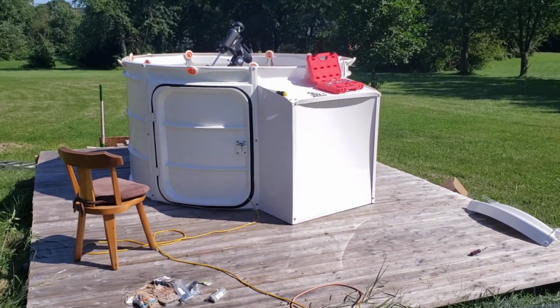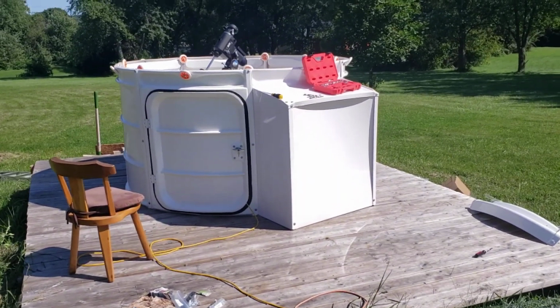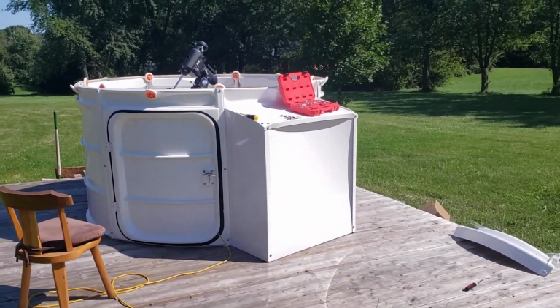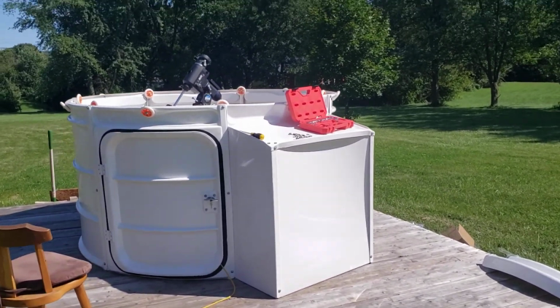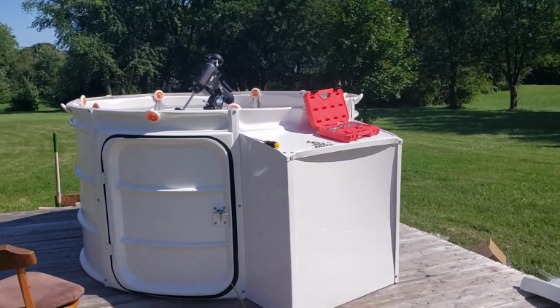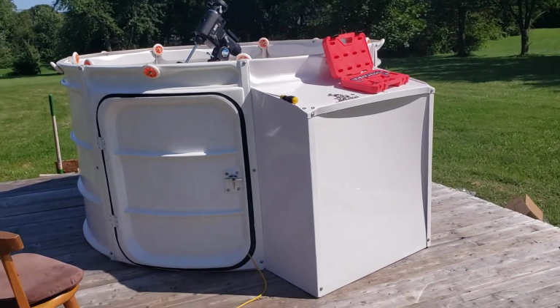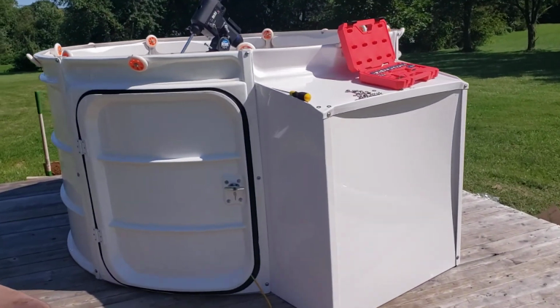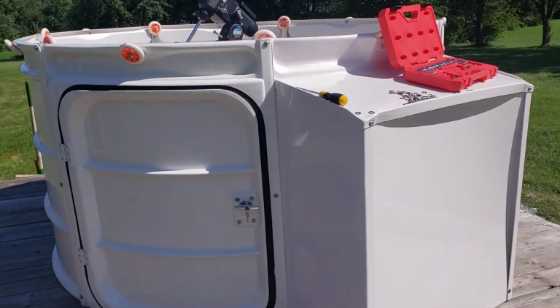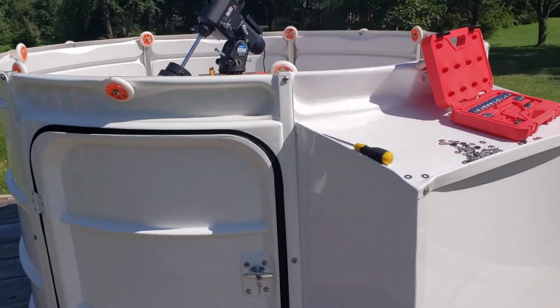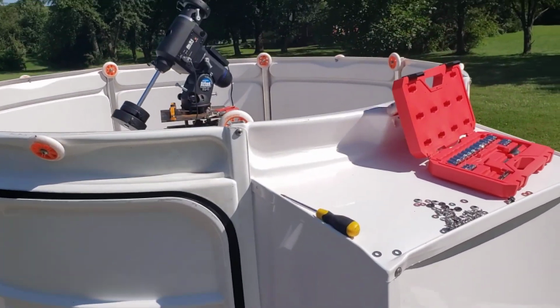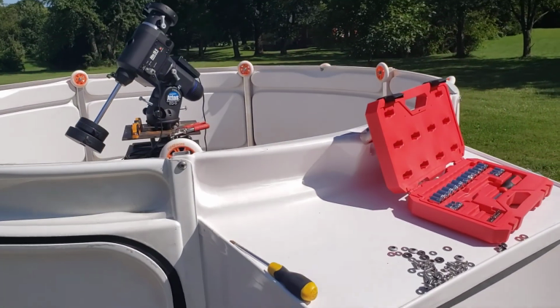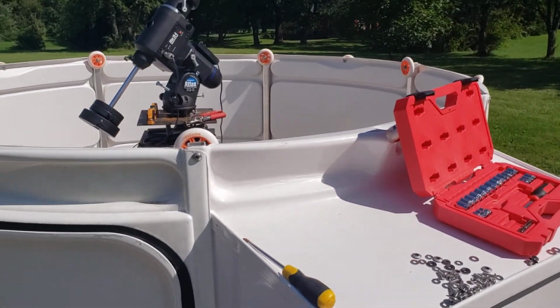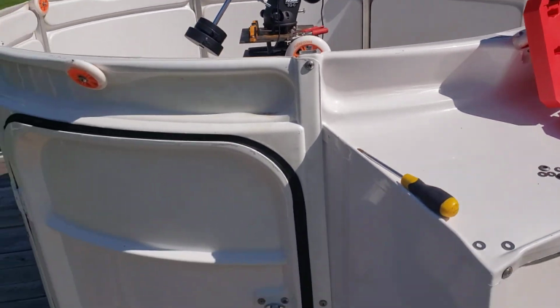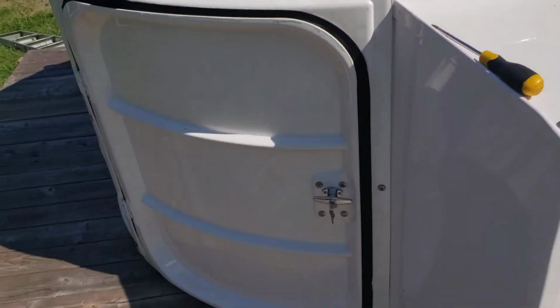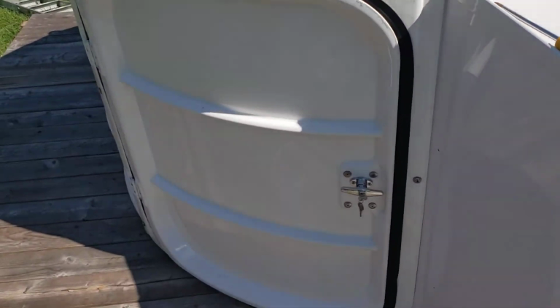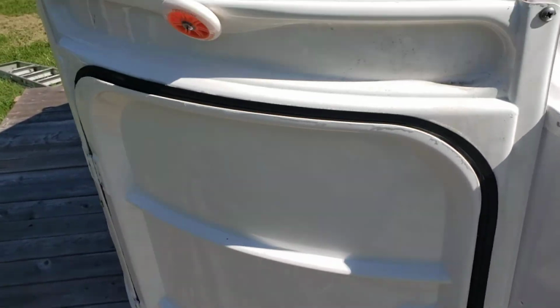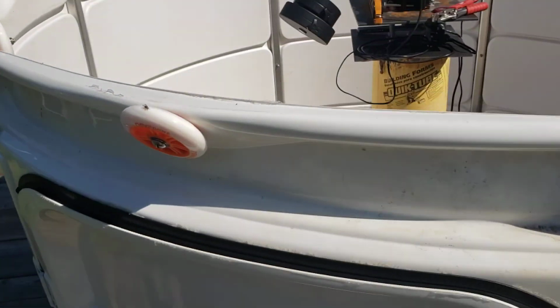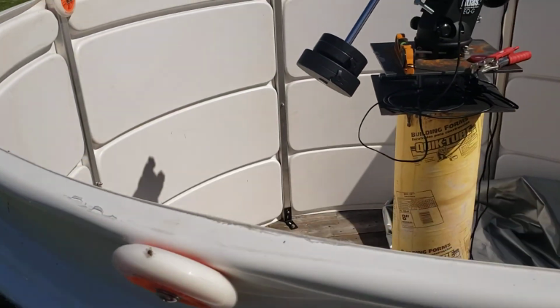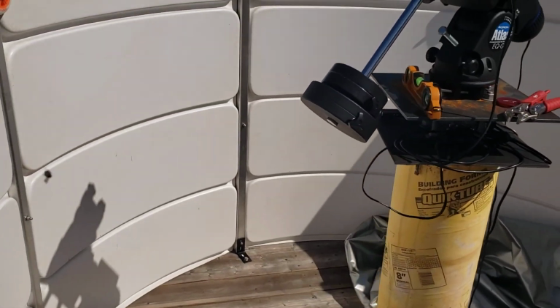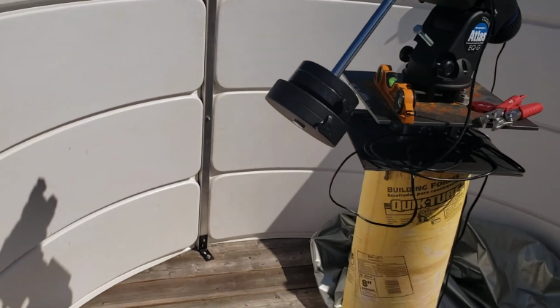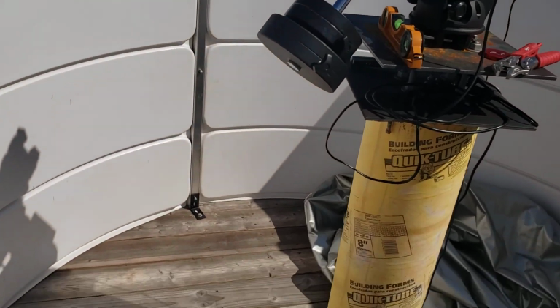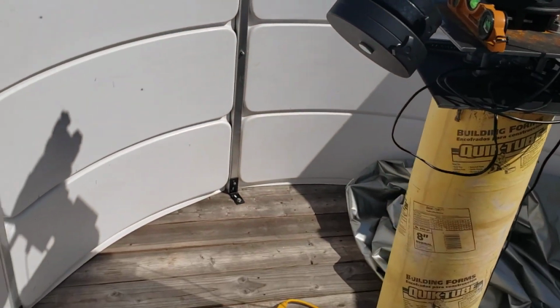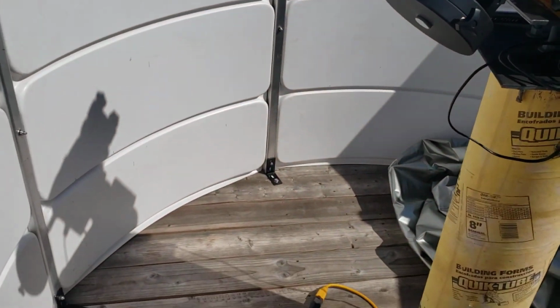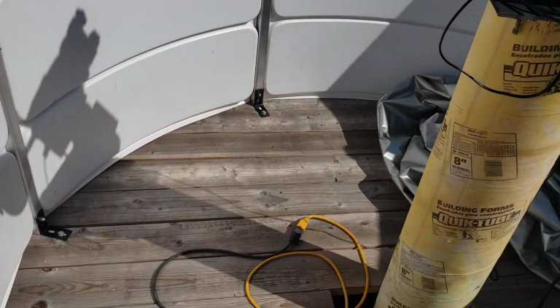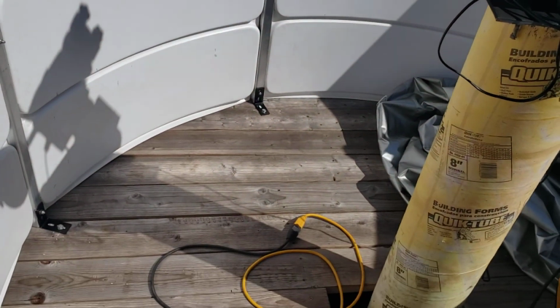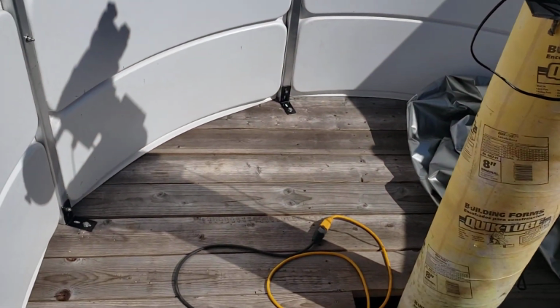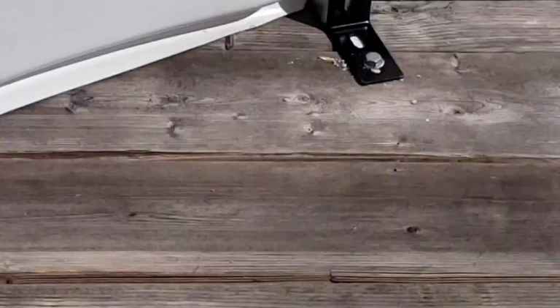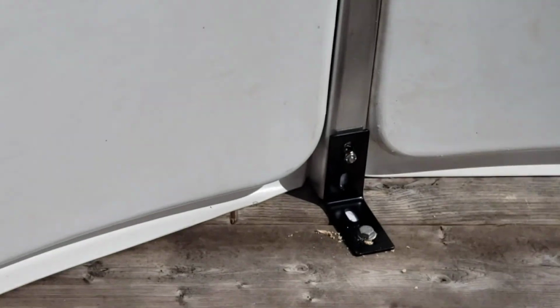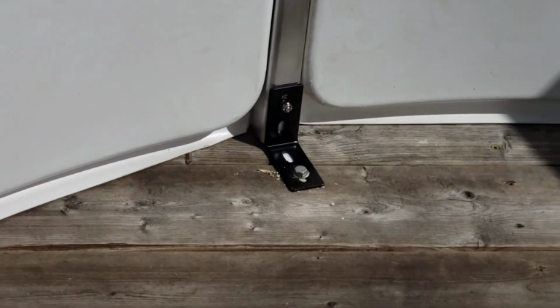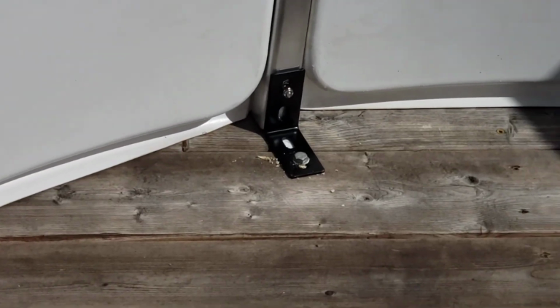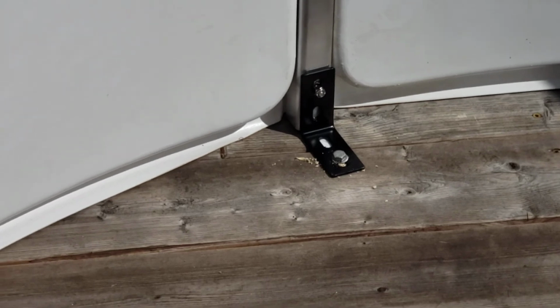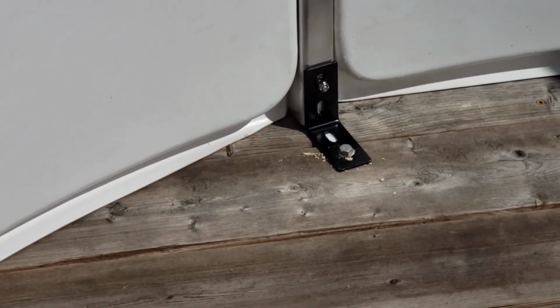This is going to be a quick video. I just wanted to show I got everything secure. Do yourself a huge favor — if you install one of these, put the L brackets on. Ignore the instructions.